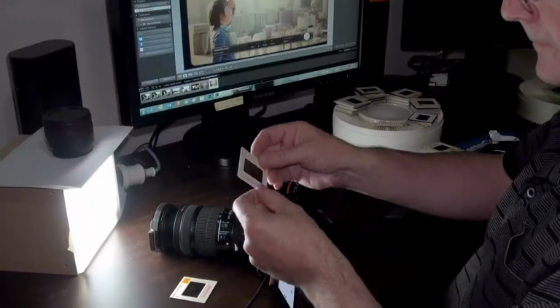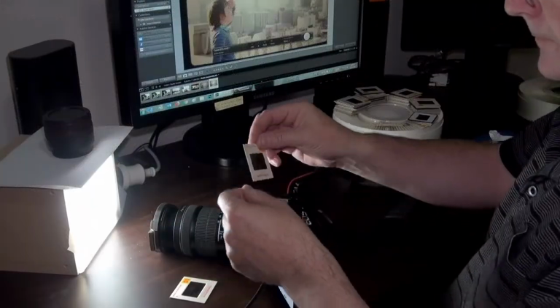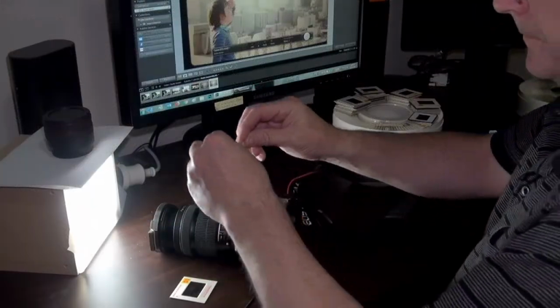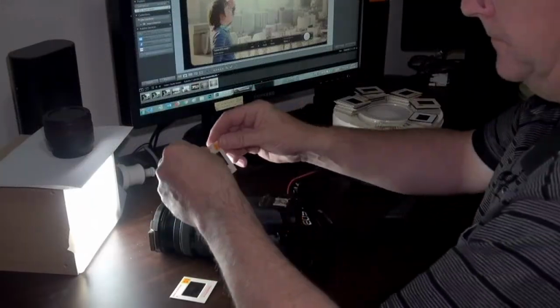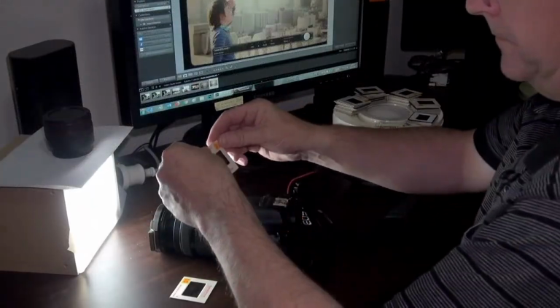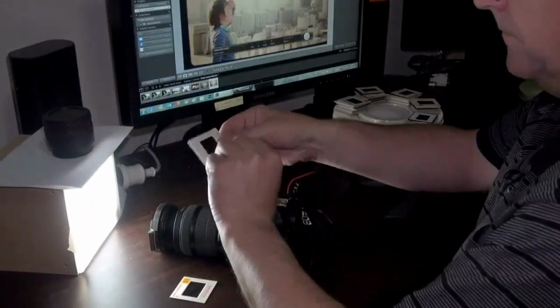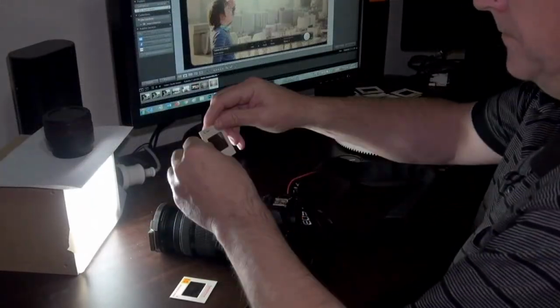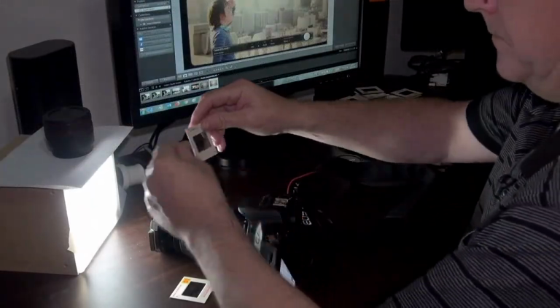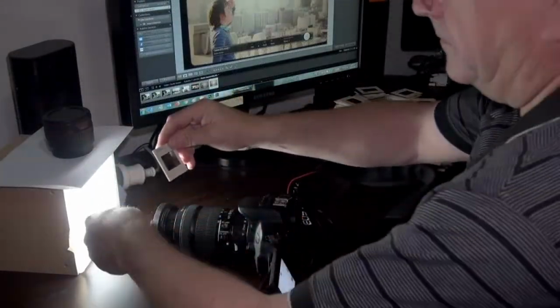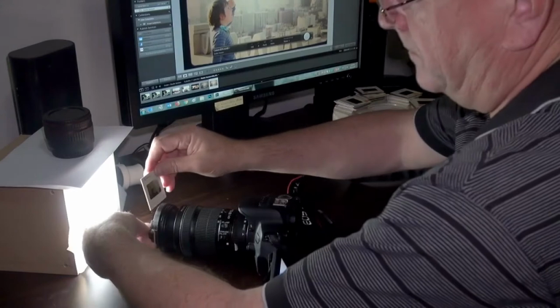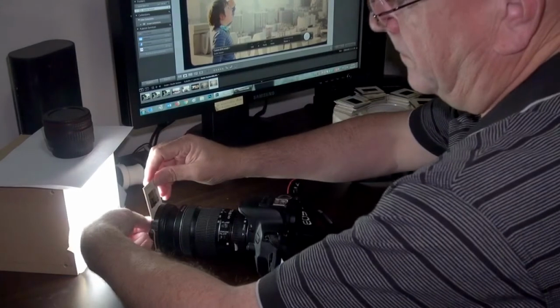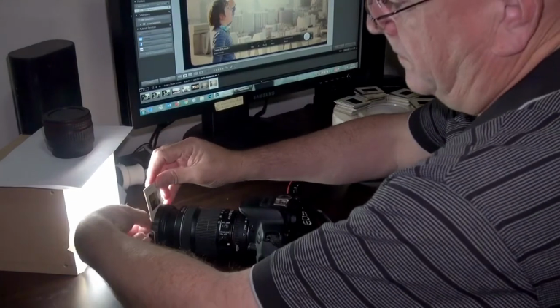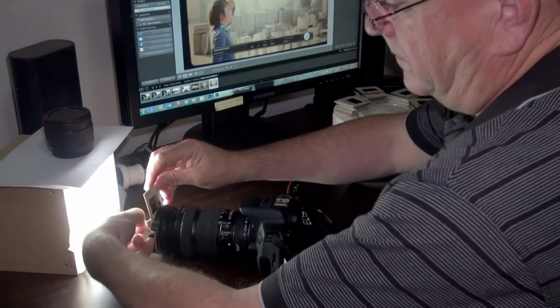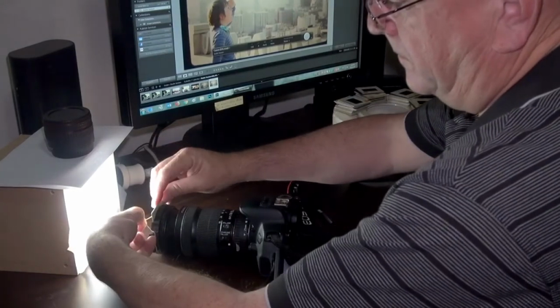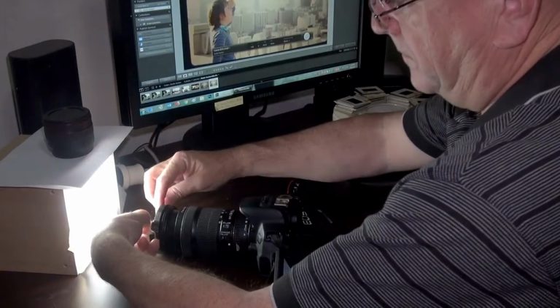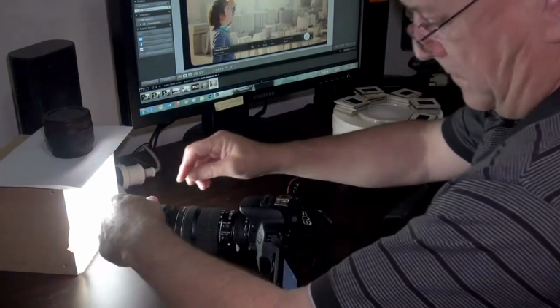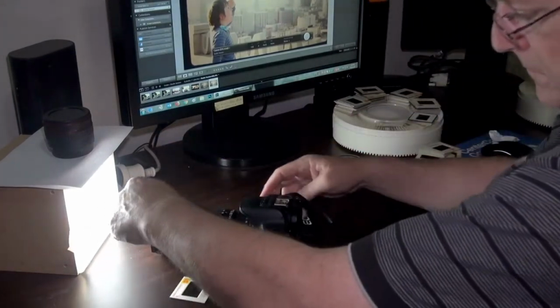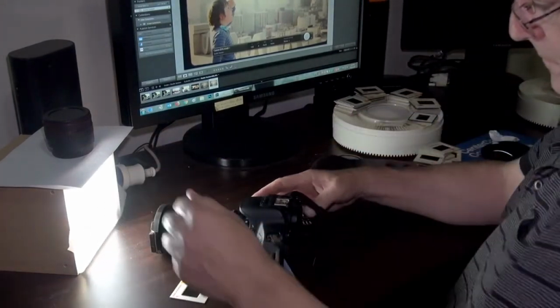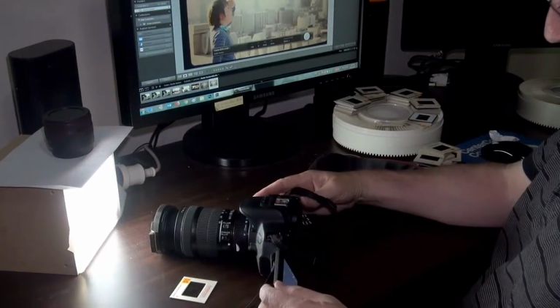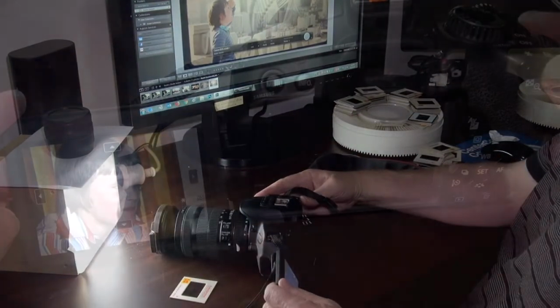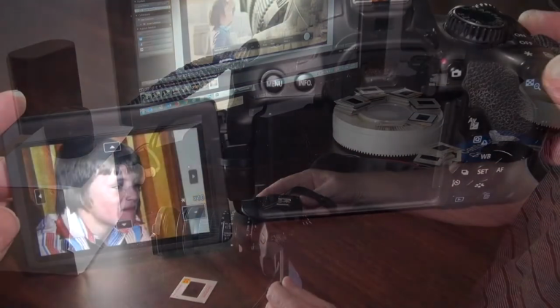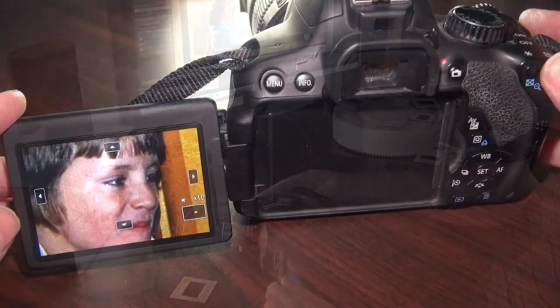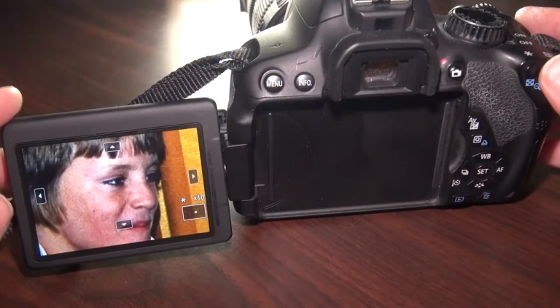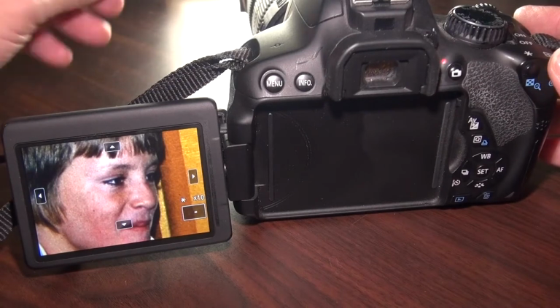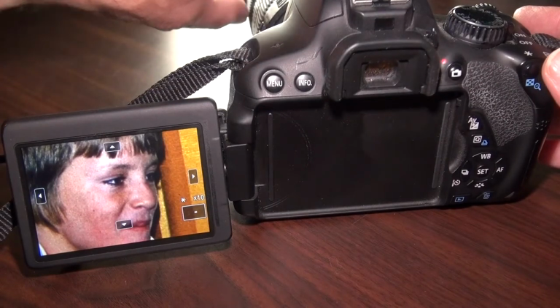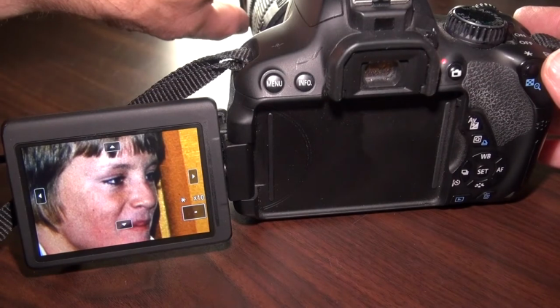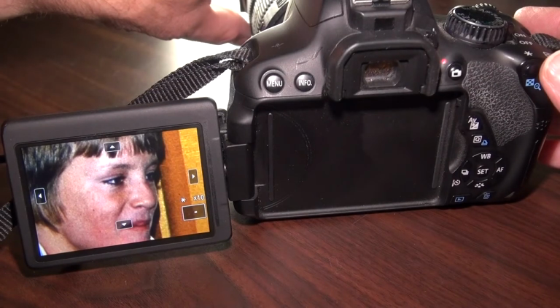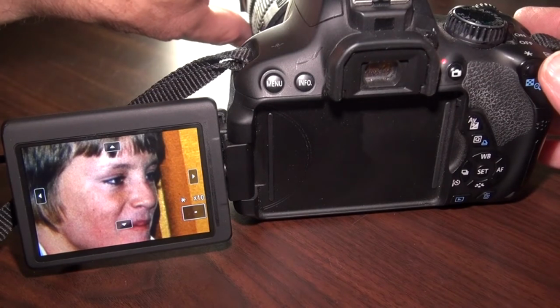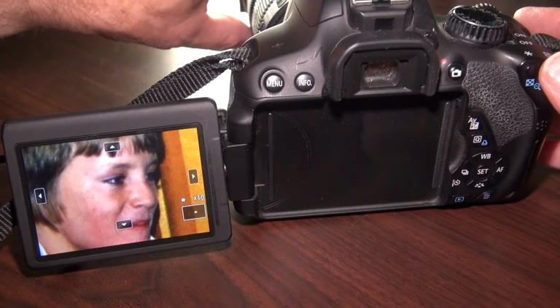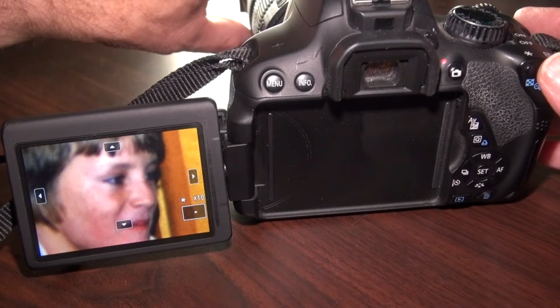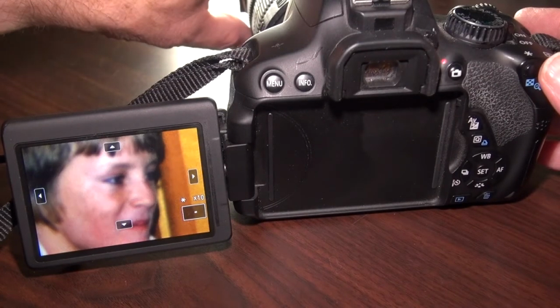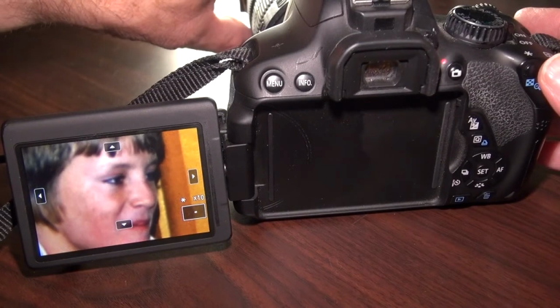Now to digitize hundreds of slides. Get out the old reels and insert them into the slide holder. The rubber band will put pressure on them to hold them tight against the holder. Now magnify in to set the focus.